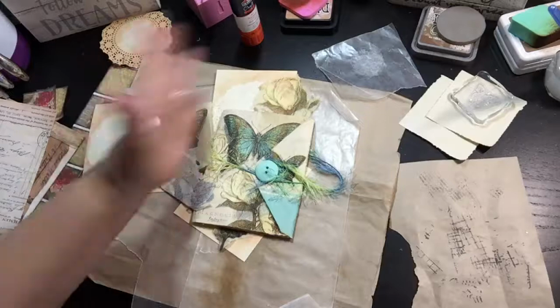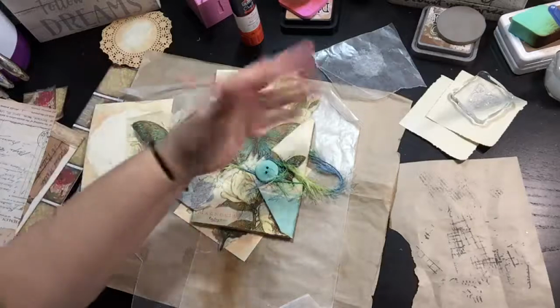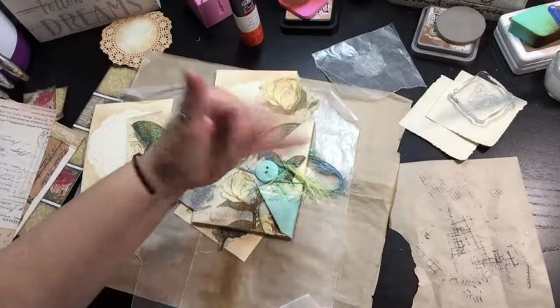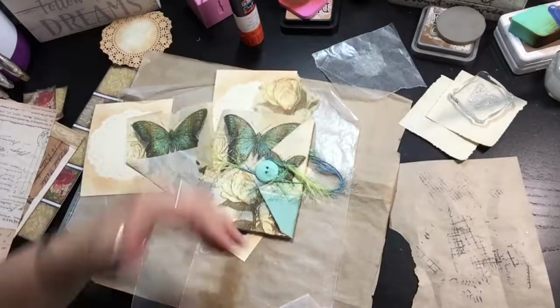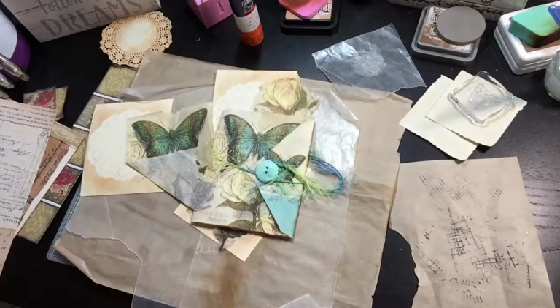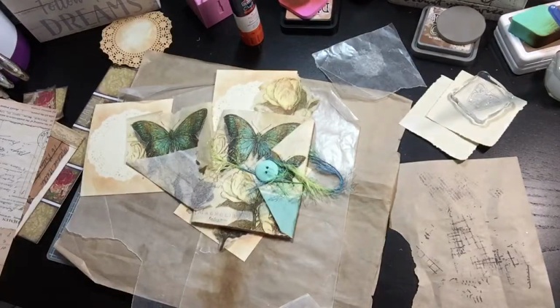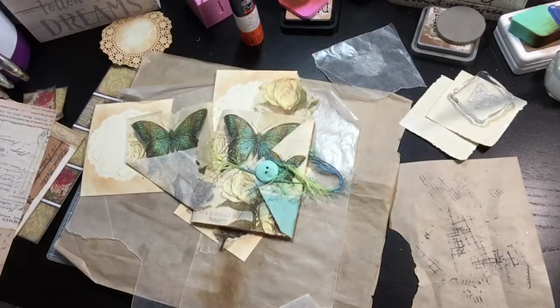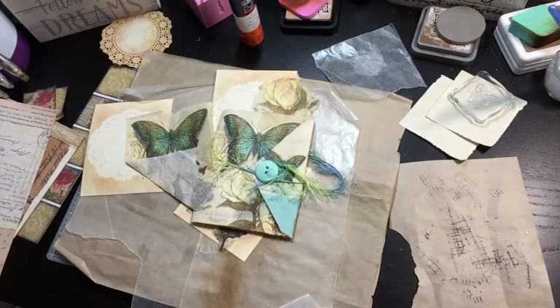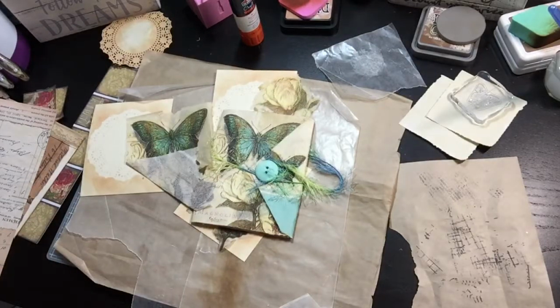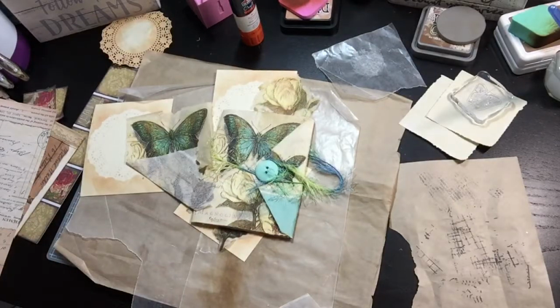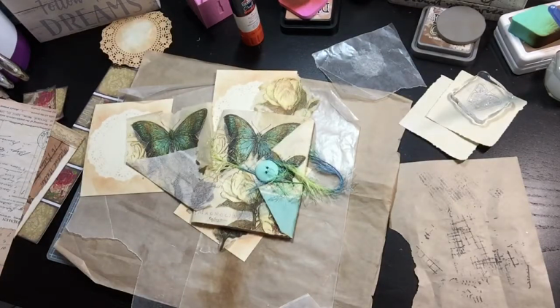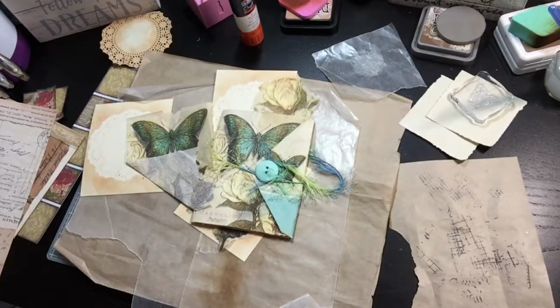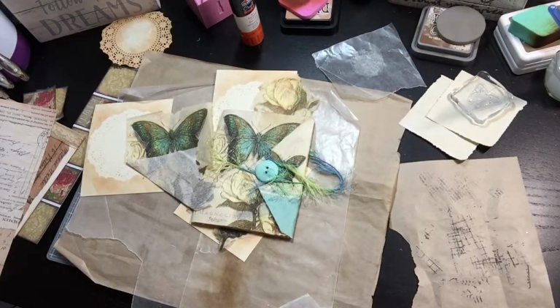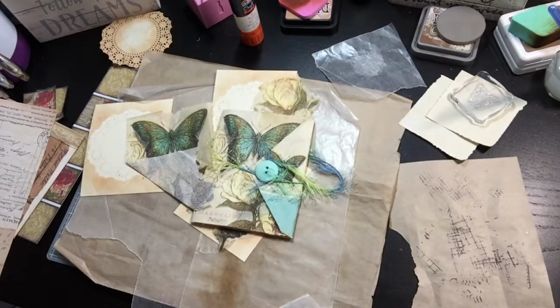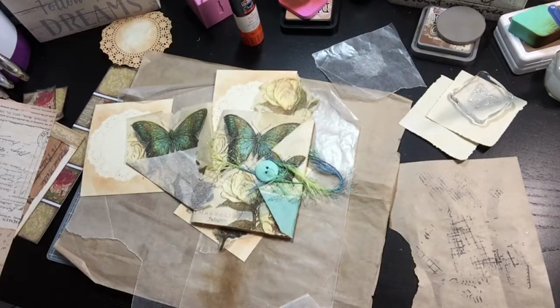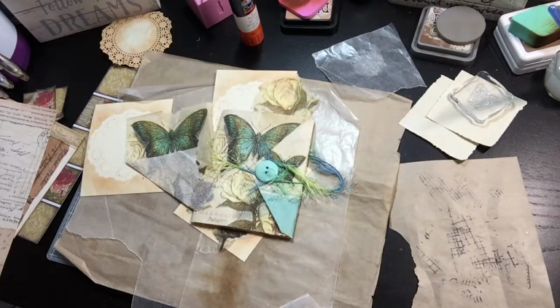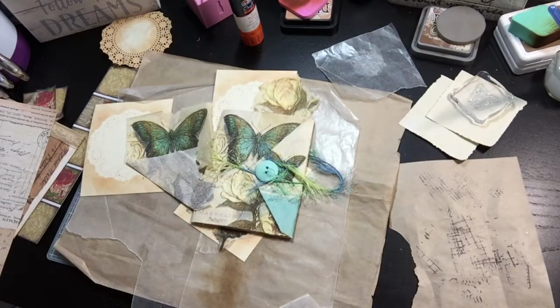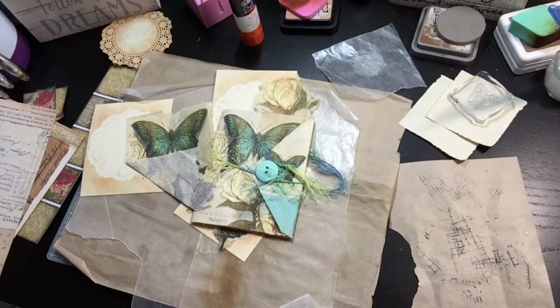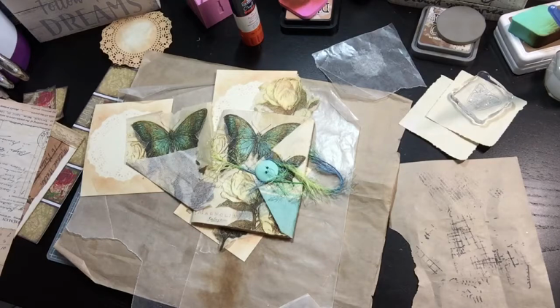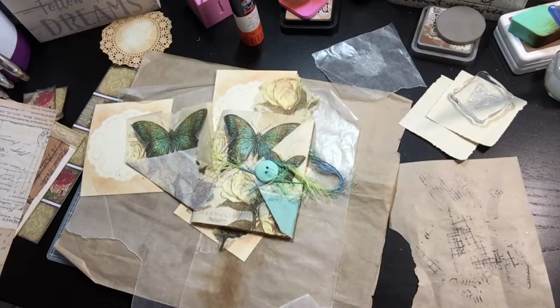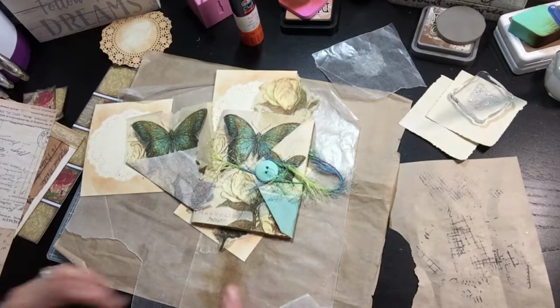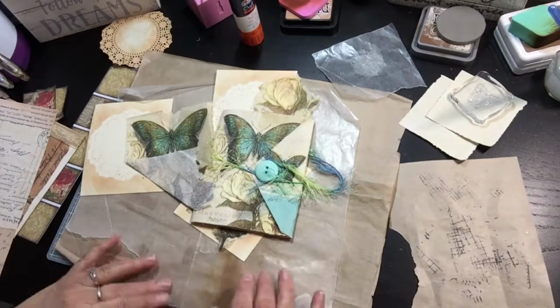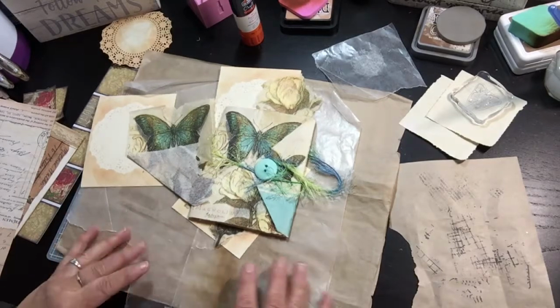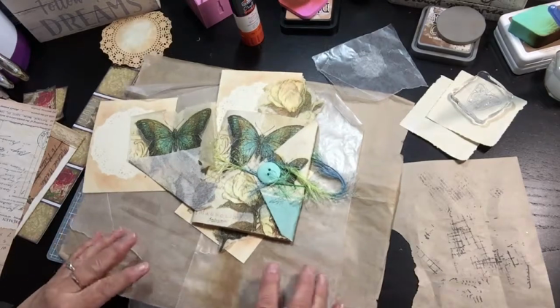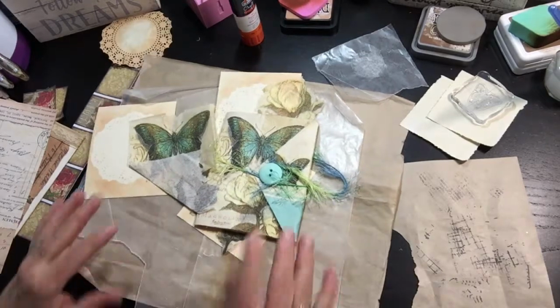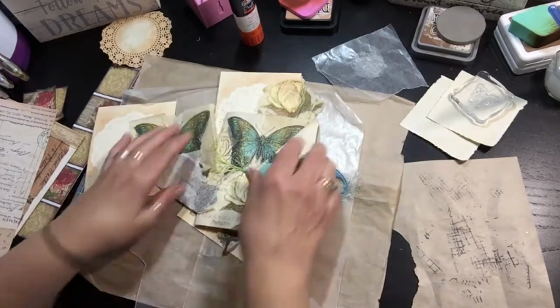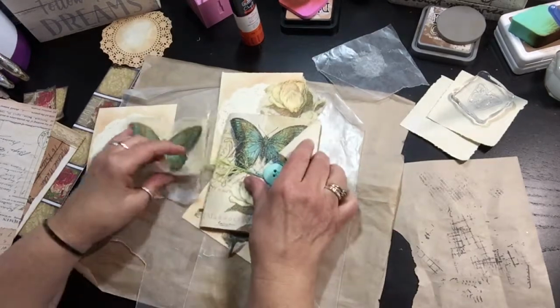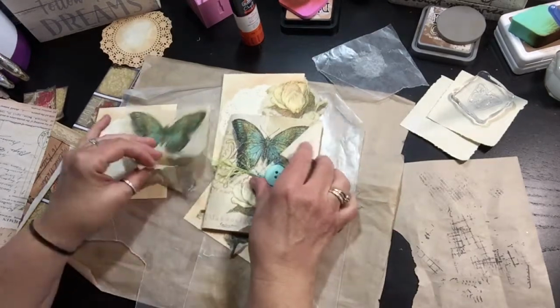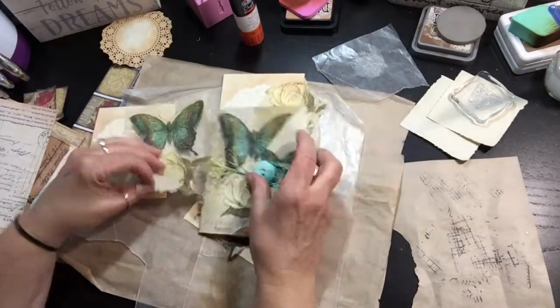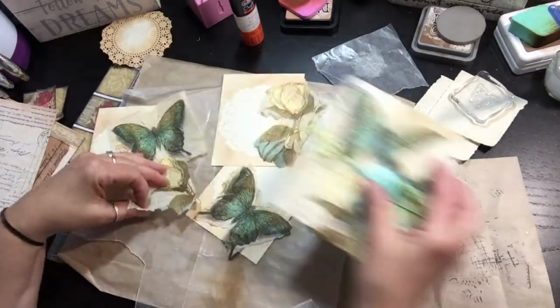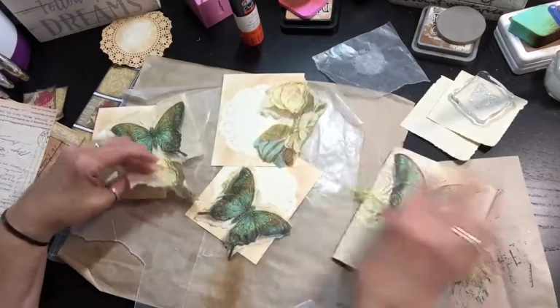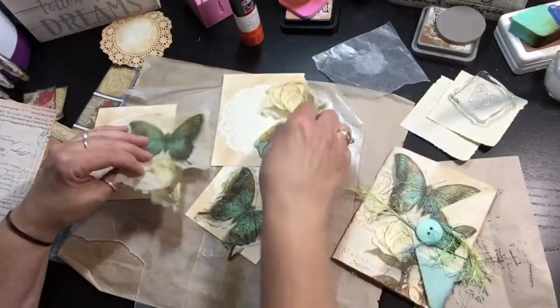Hey everybody, it's Martha. Welcome back. Thanks for joining me. I decided to turn on the camera while I do a little bit of work here.